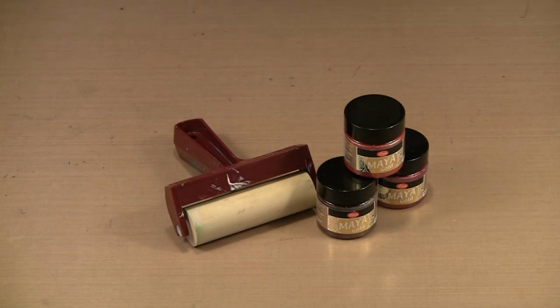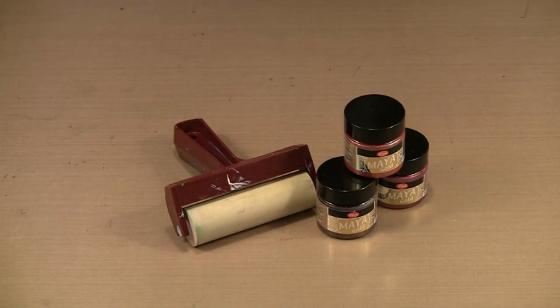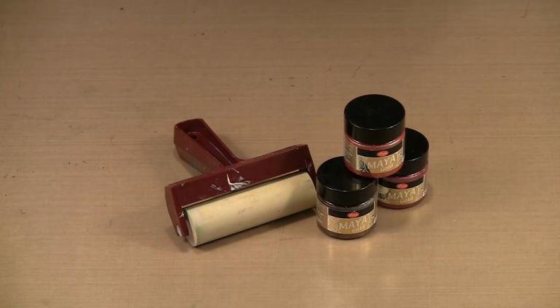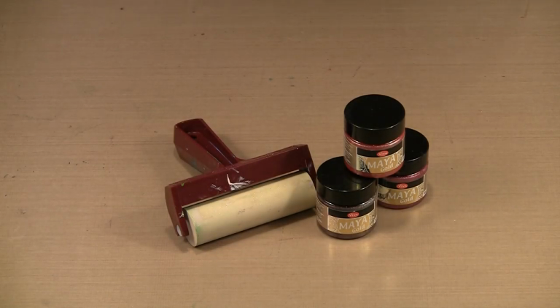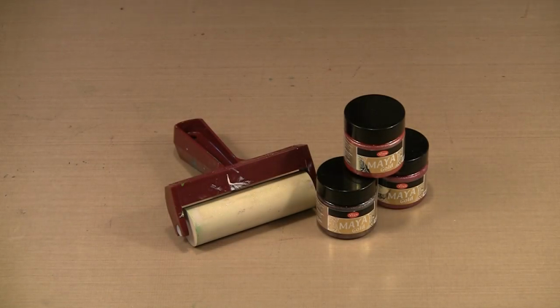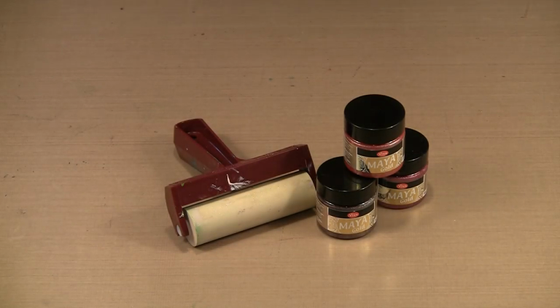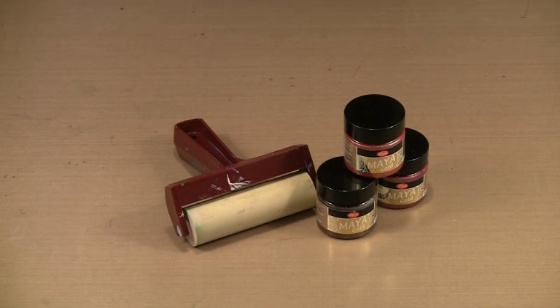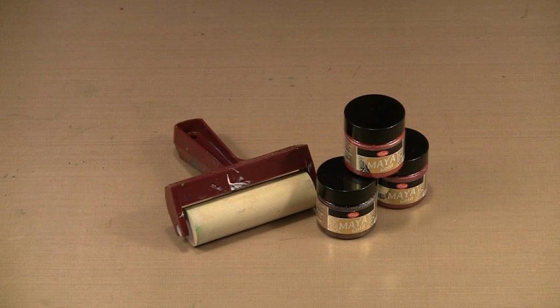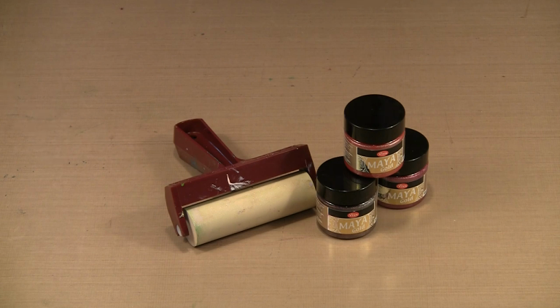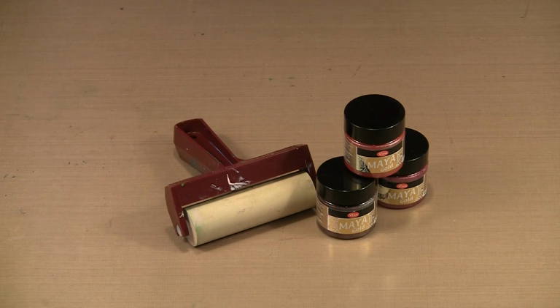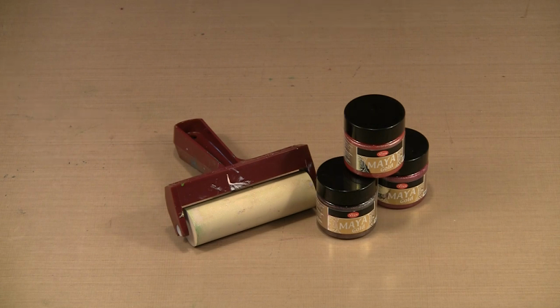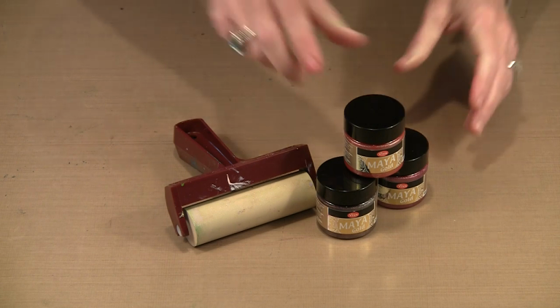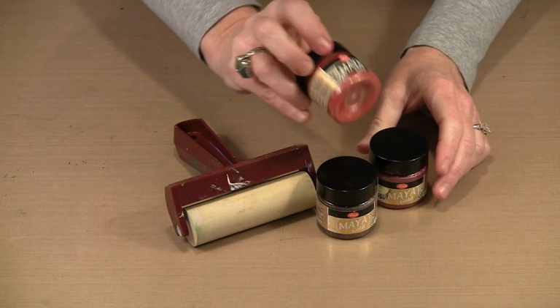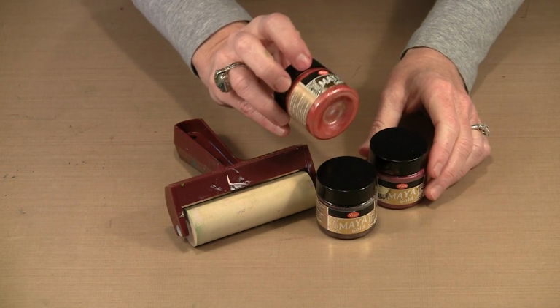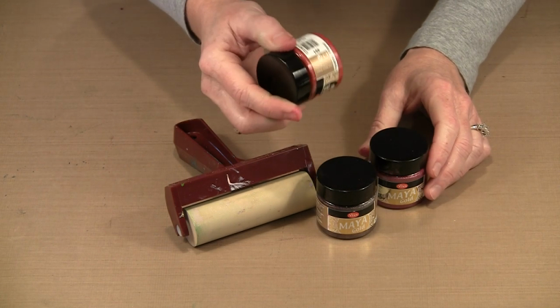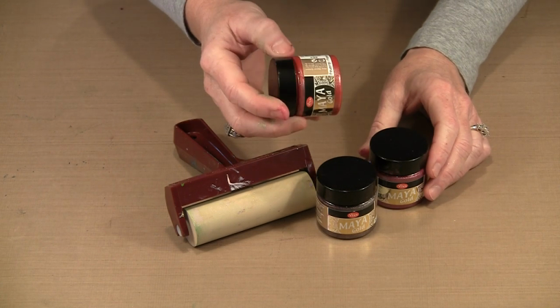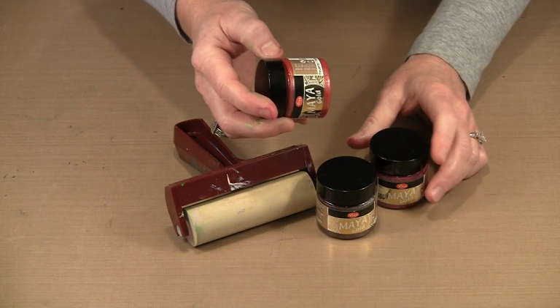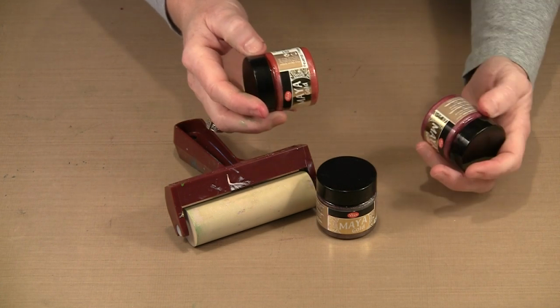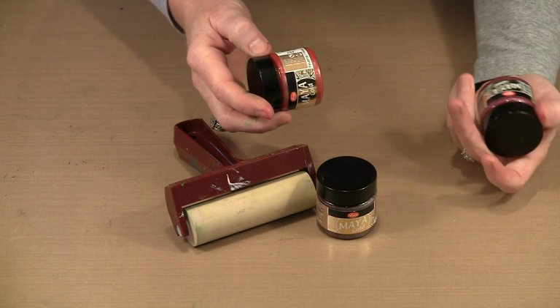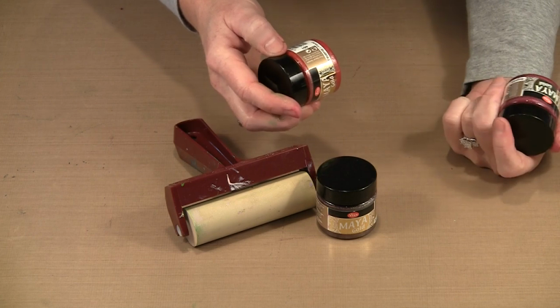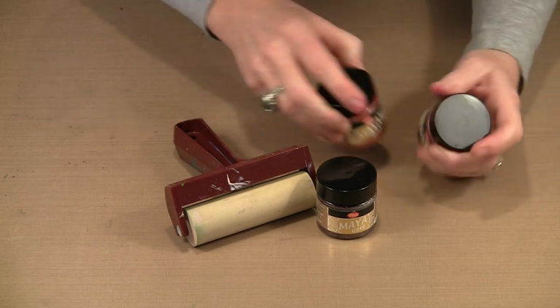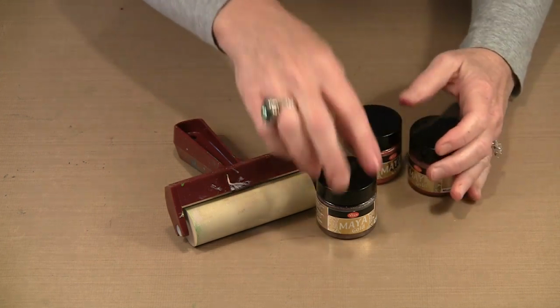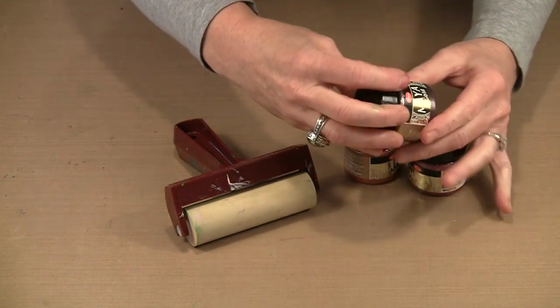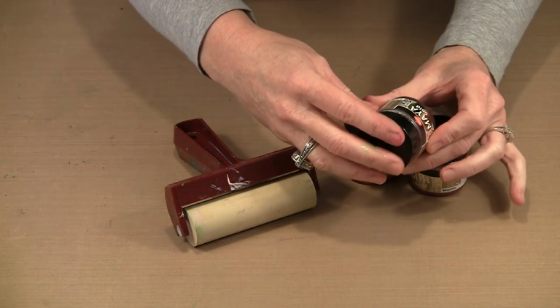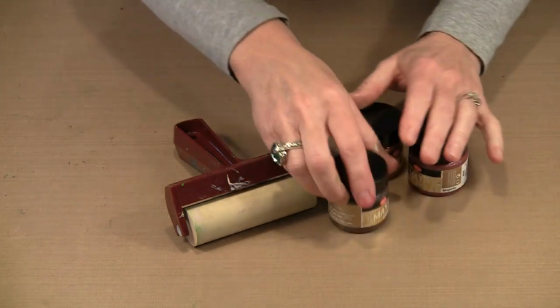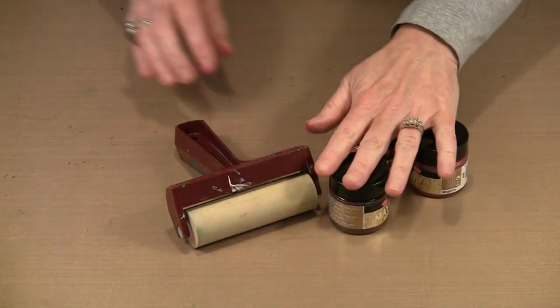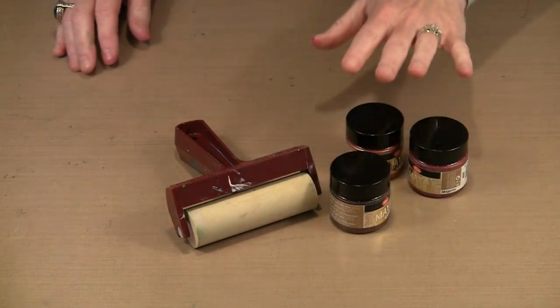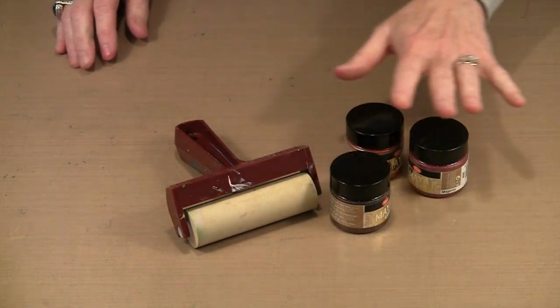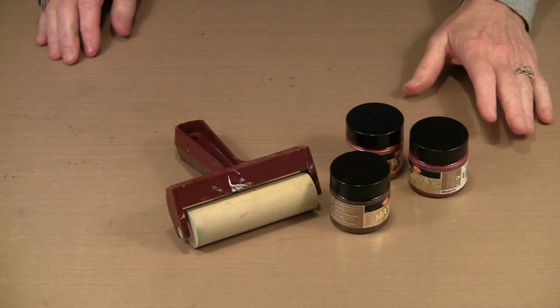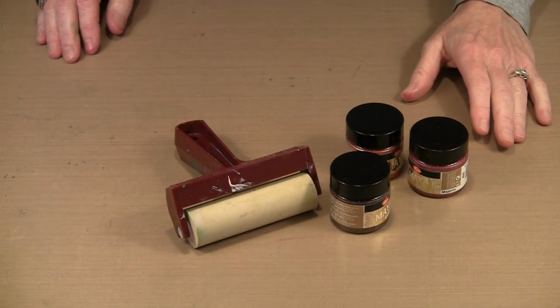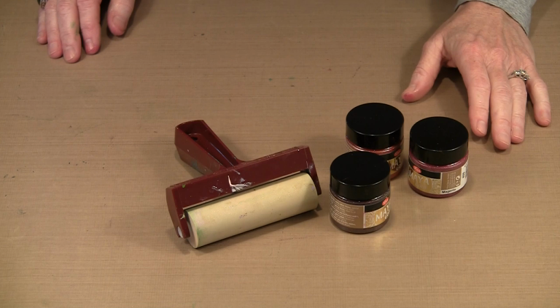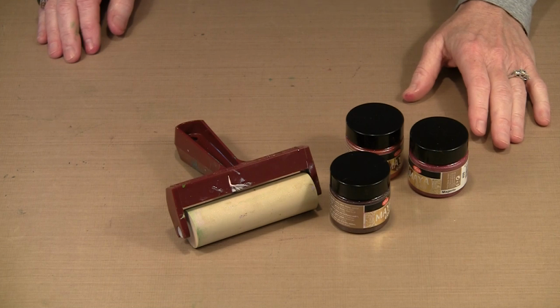Rather than start with a brush, I thought it would be fun to work with a brayer, and I'm going to use these three colors. I have fire red, magenta, and I believe this is aubergine. So I have three warm colors that I'm going to work together with.